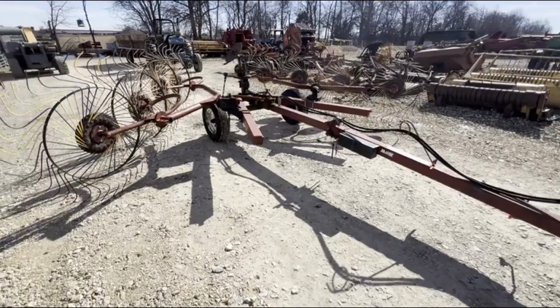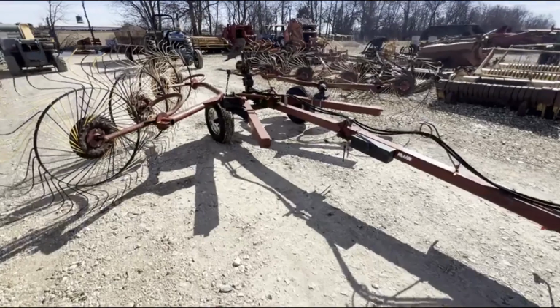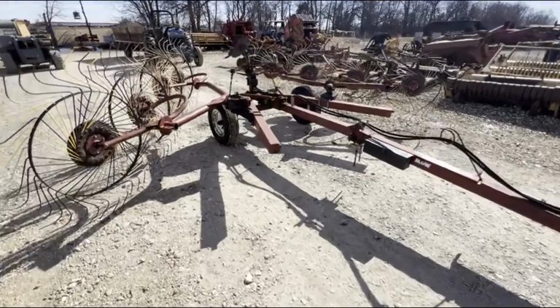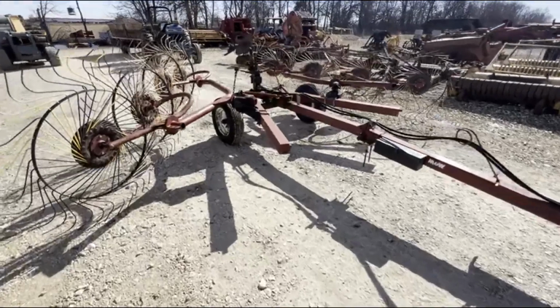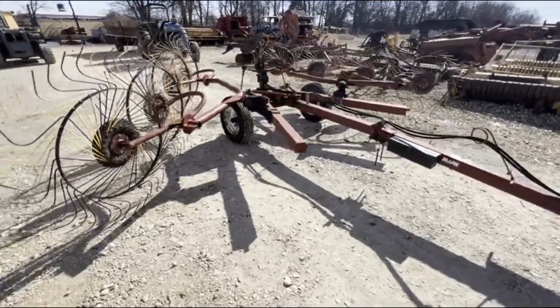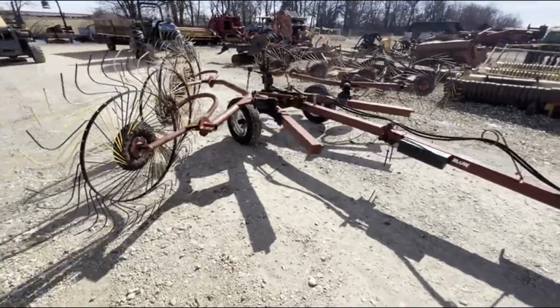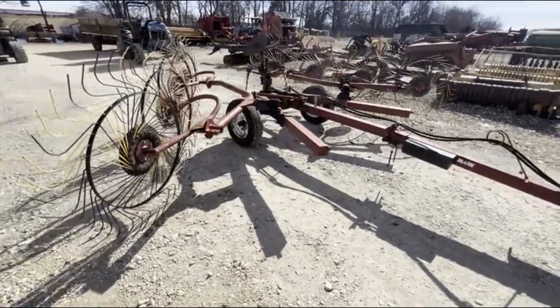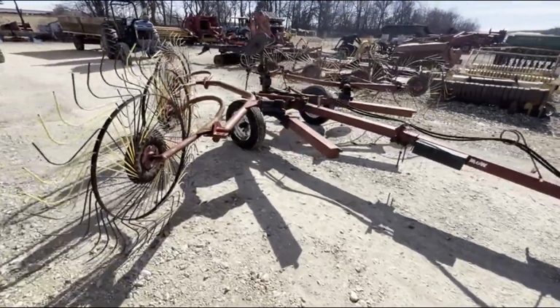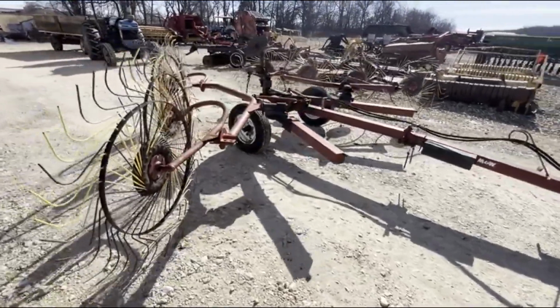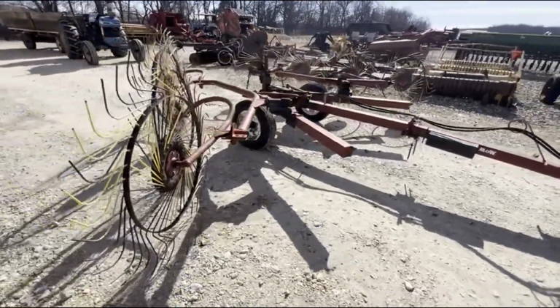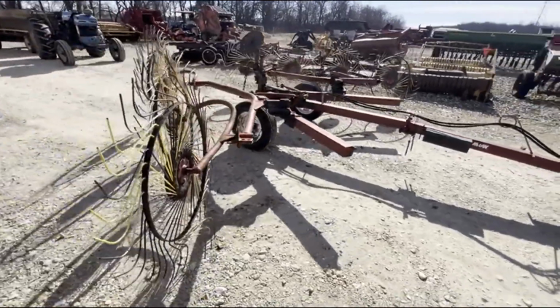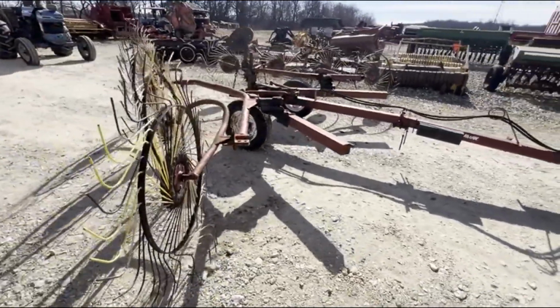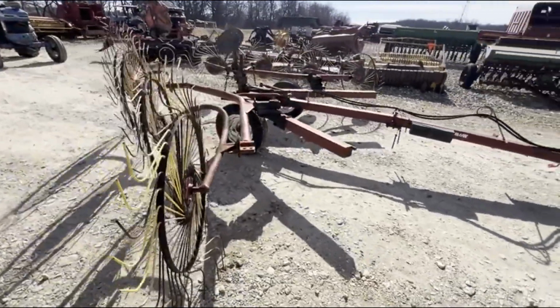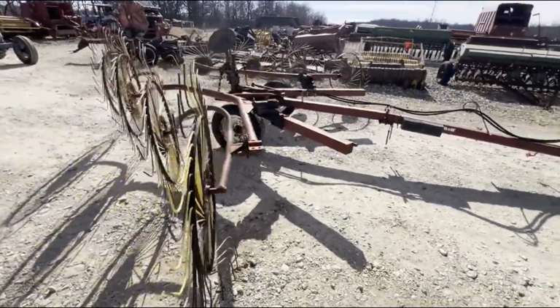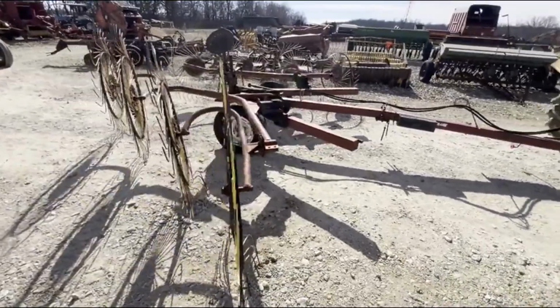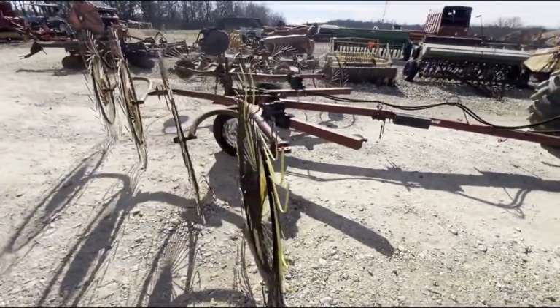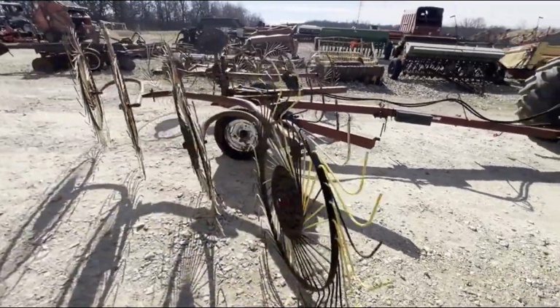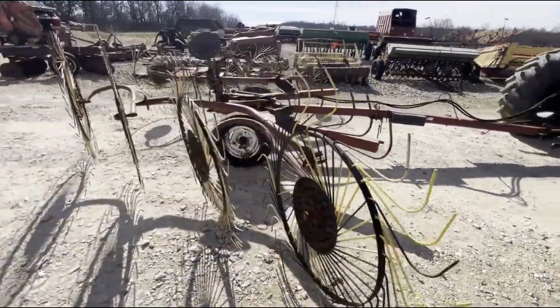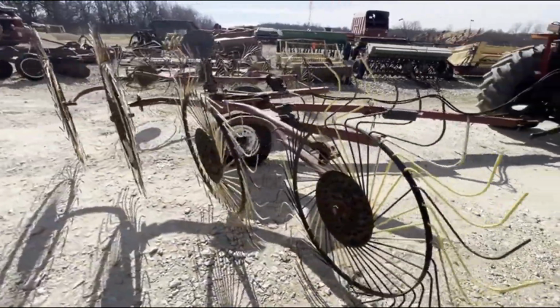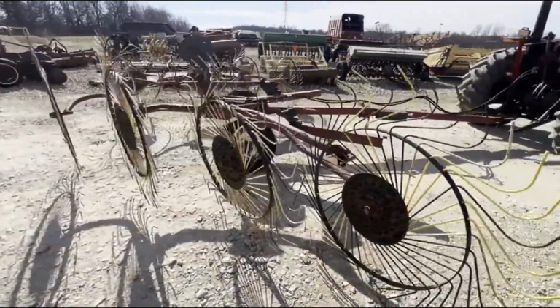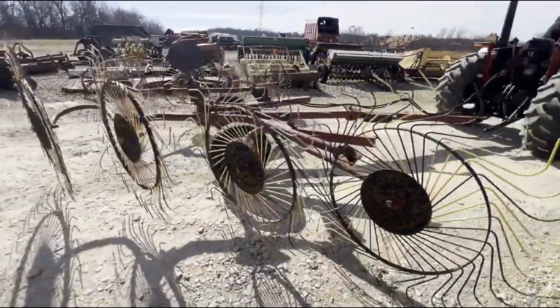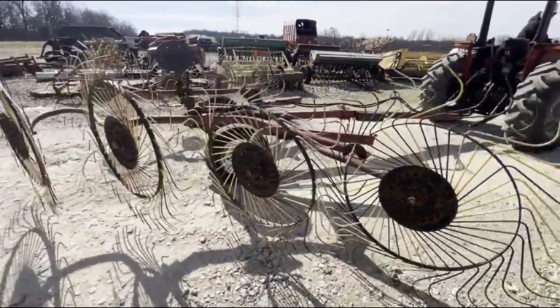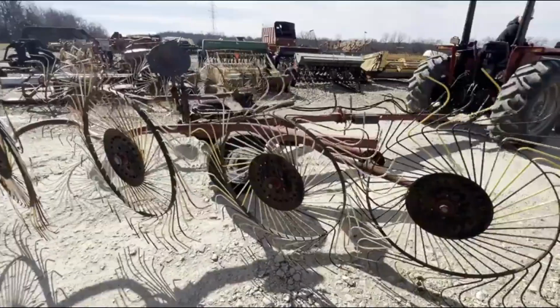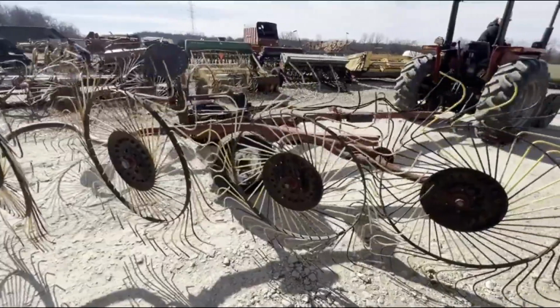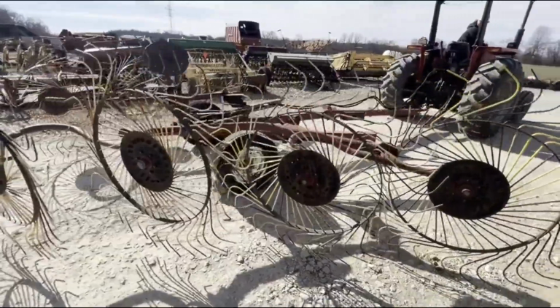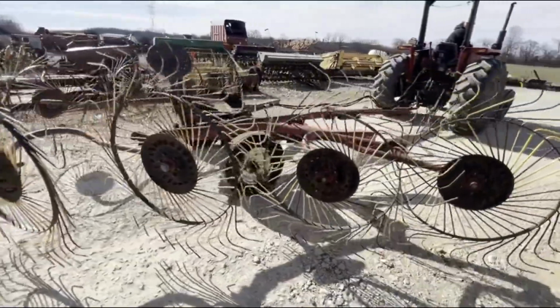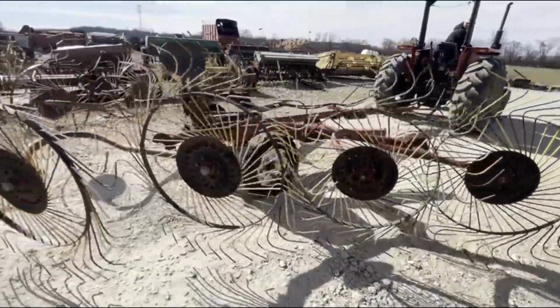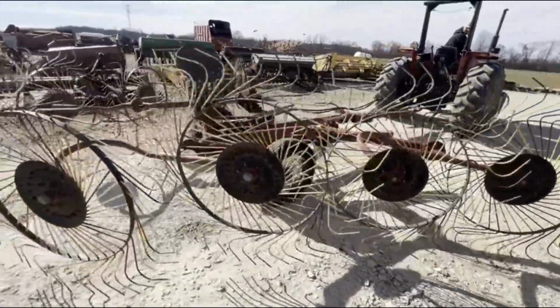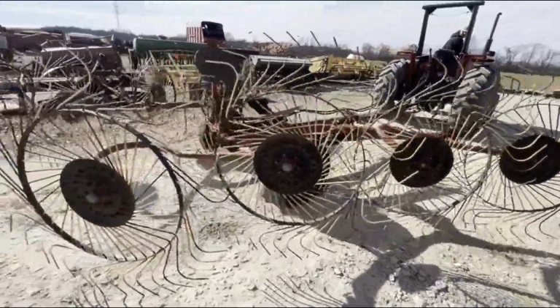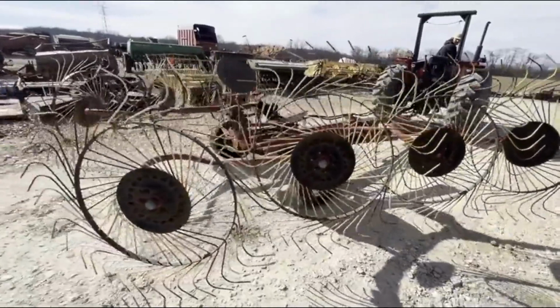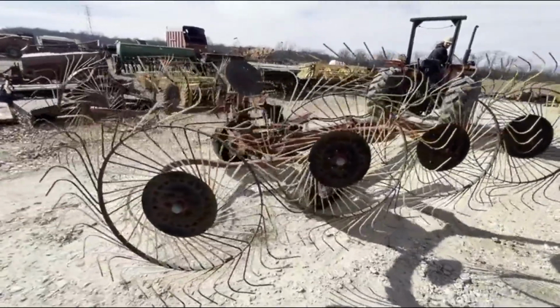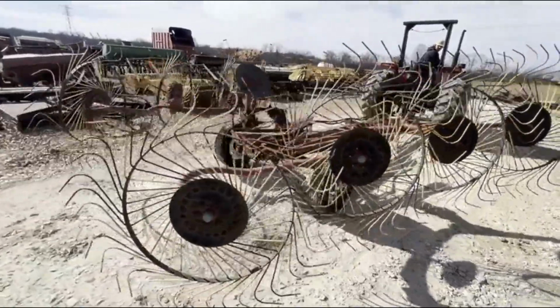Folks, here's an M&W 8-wheel V-Rake, local trade, pretty good shape. Most all its tines are there. Some of them are black and some of them are yellow, so it looks a little odd in the pictures.